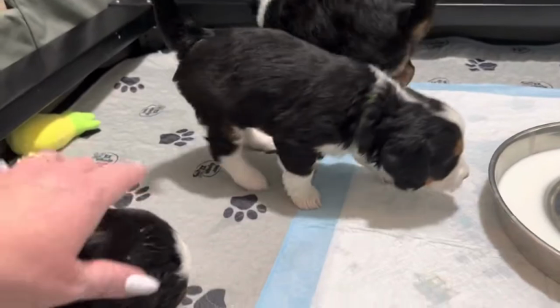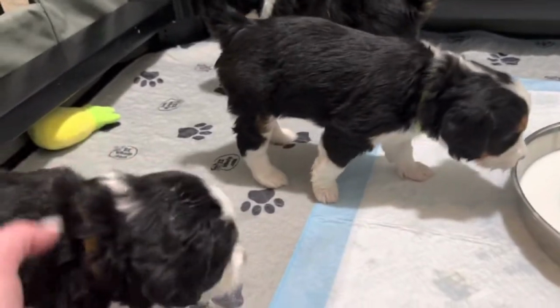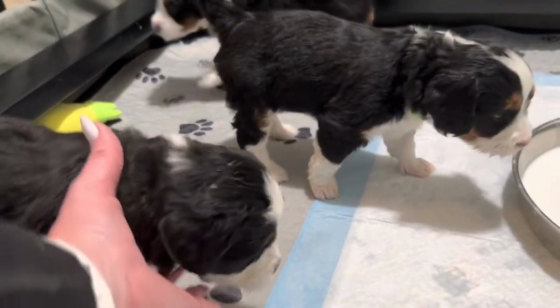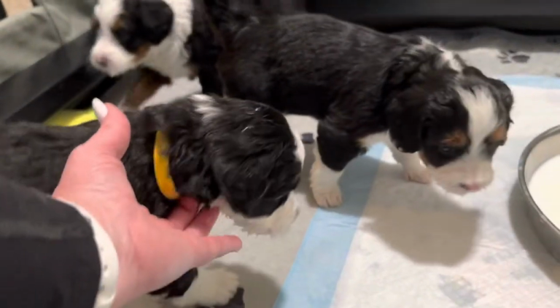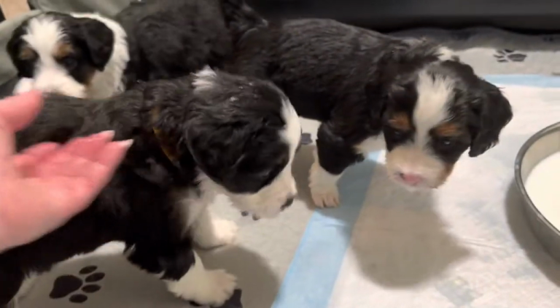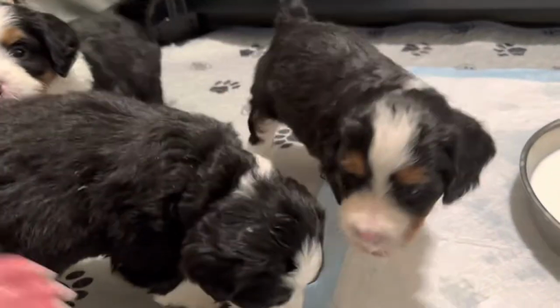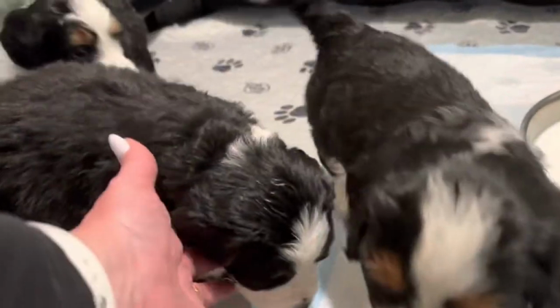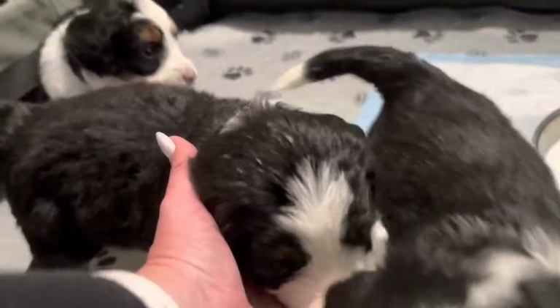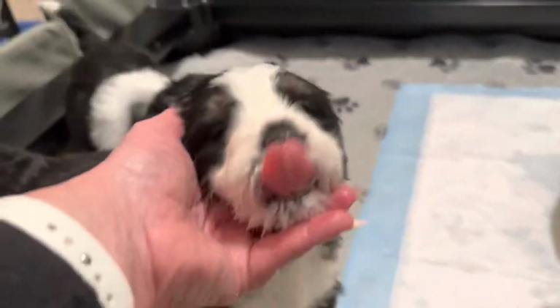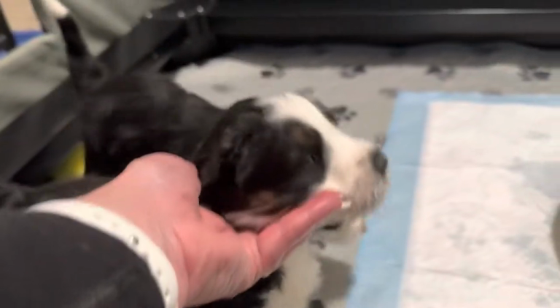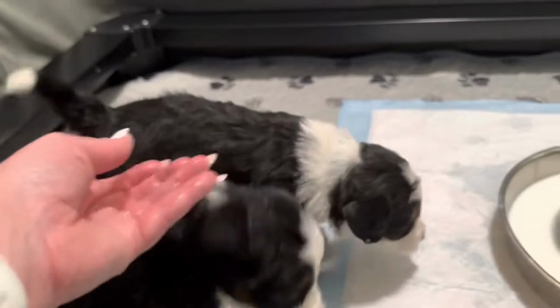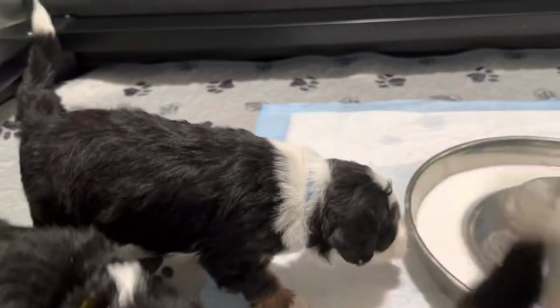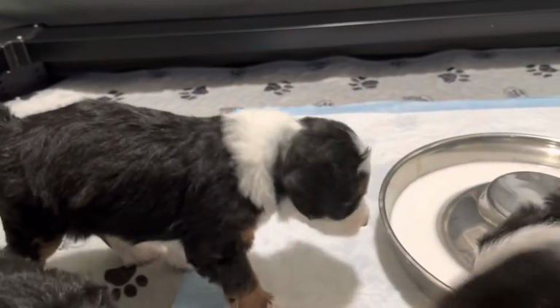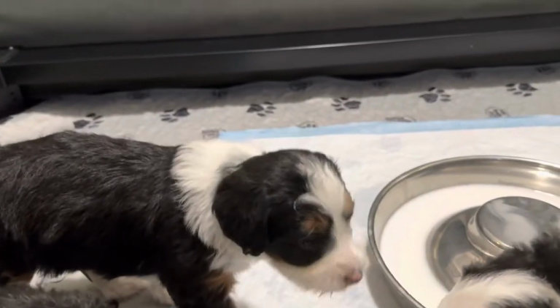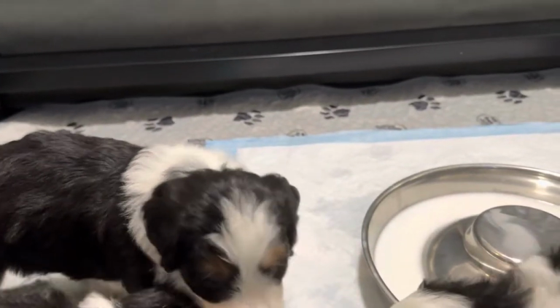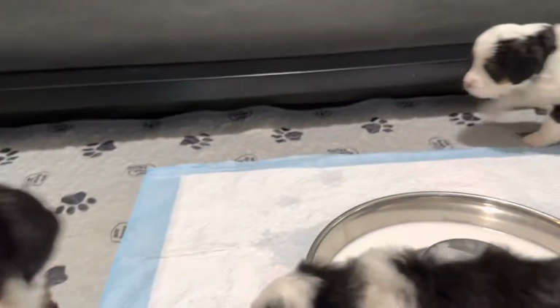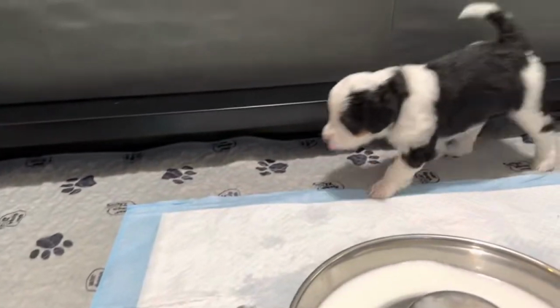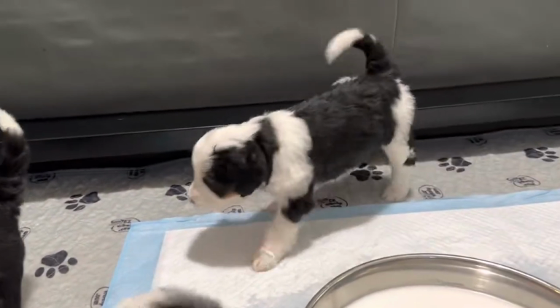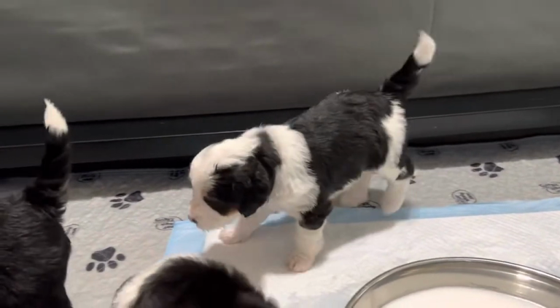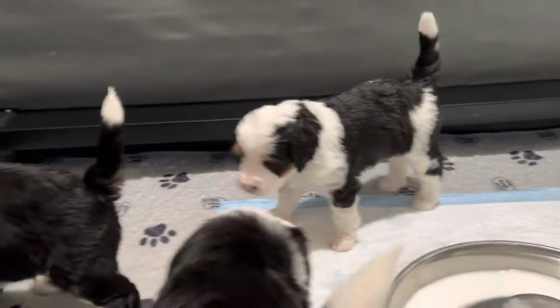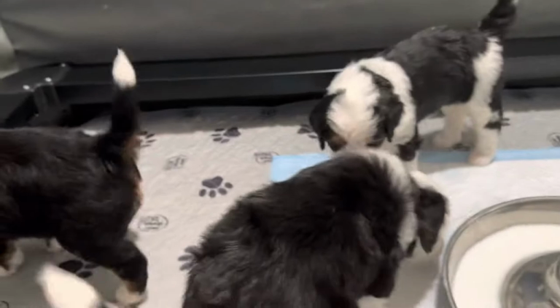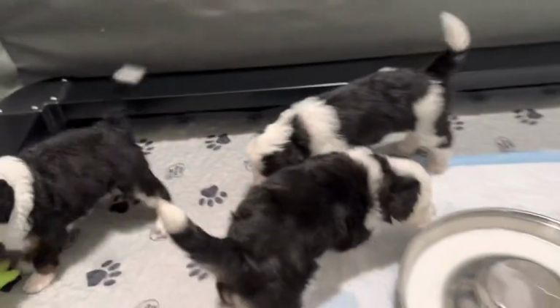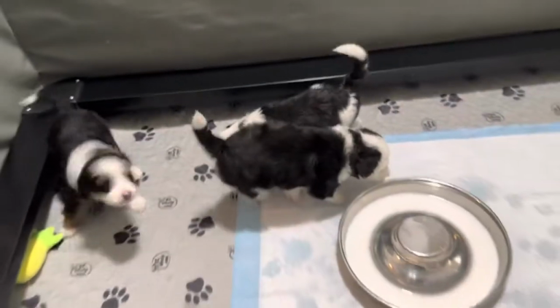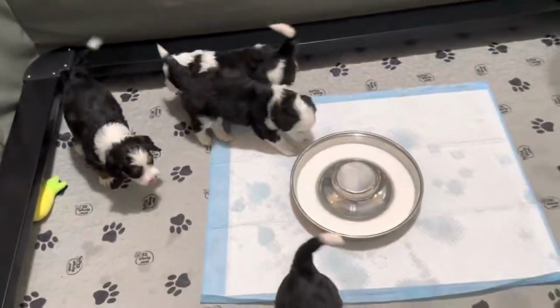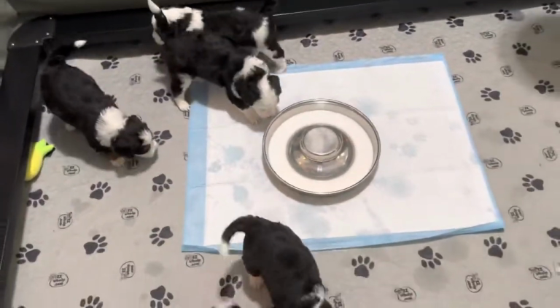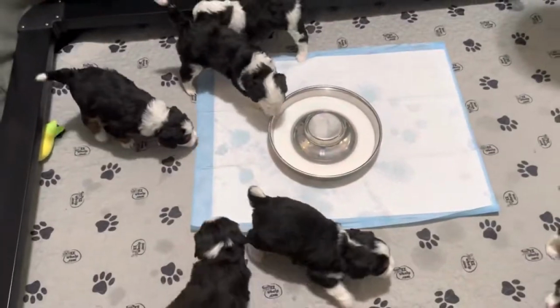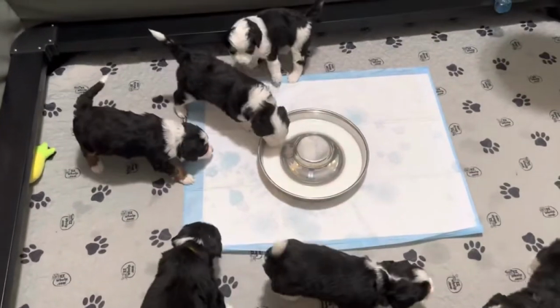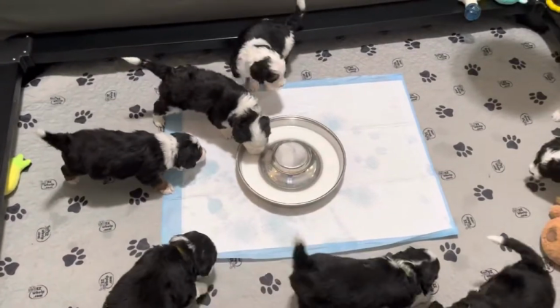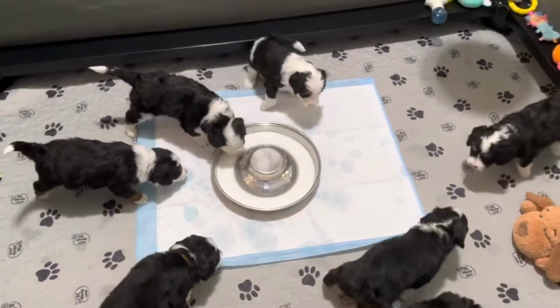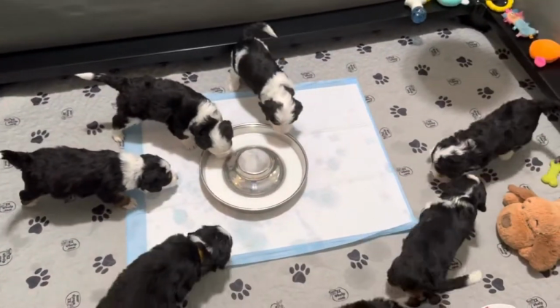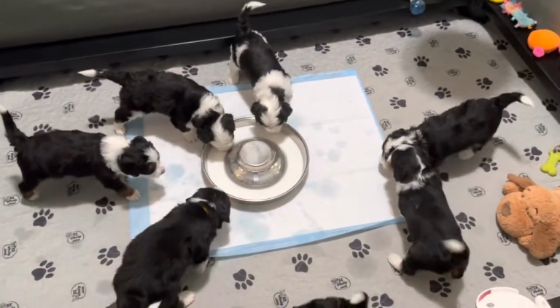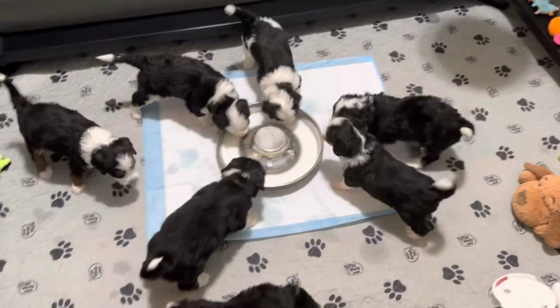They've got nice milk faces here. Come here, buddy — show me your face. And this is Scout's mini Butter Doodle Litter.